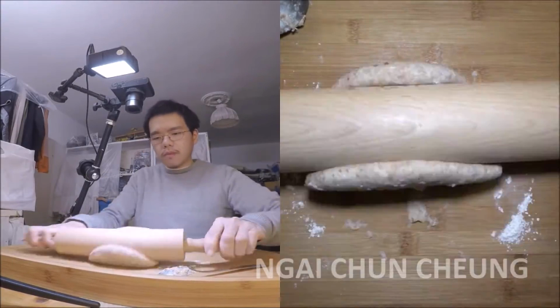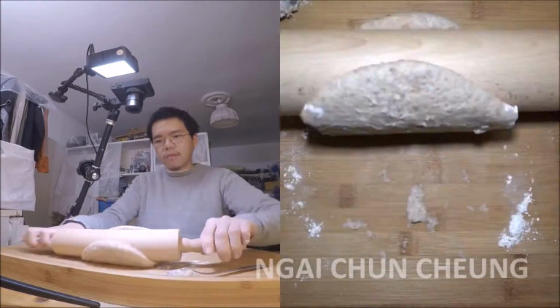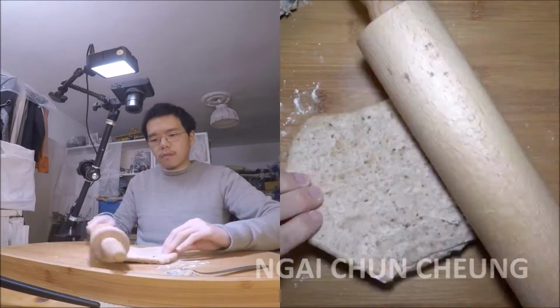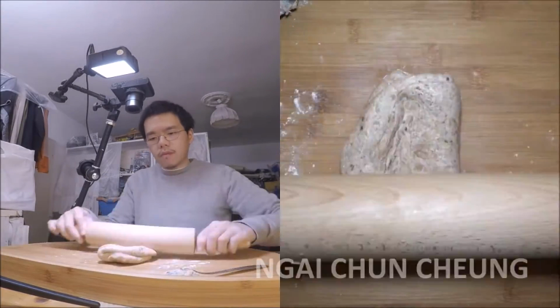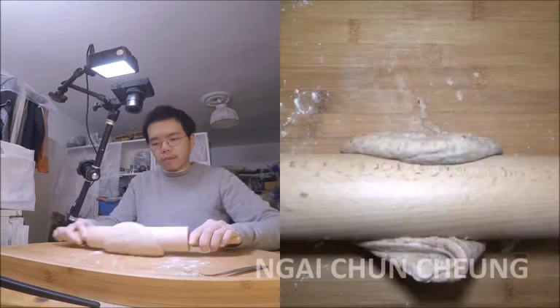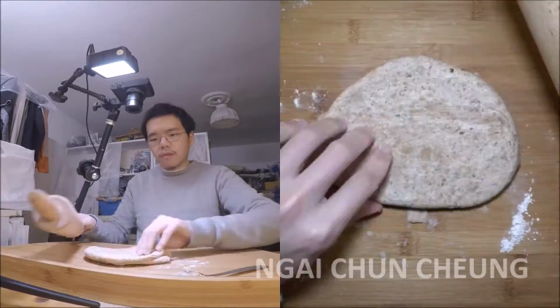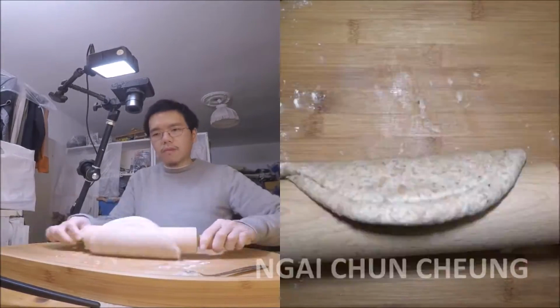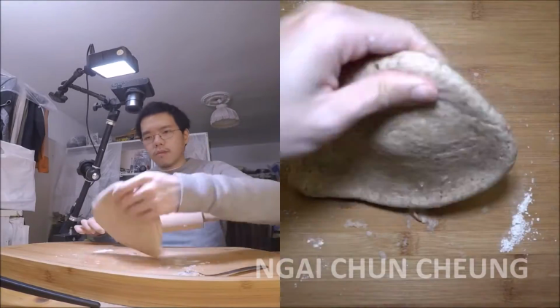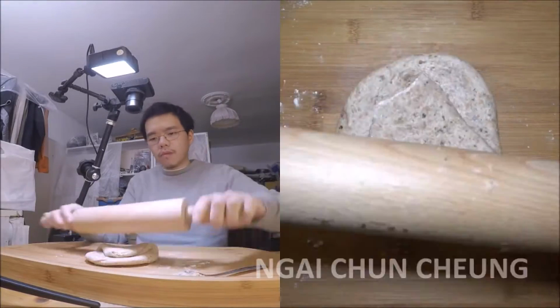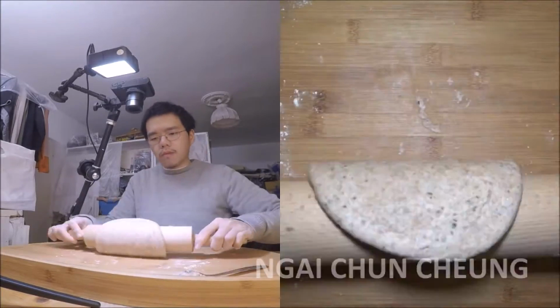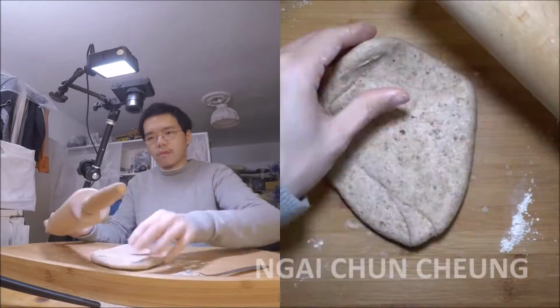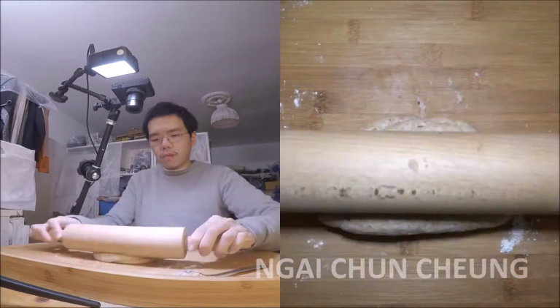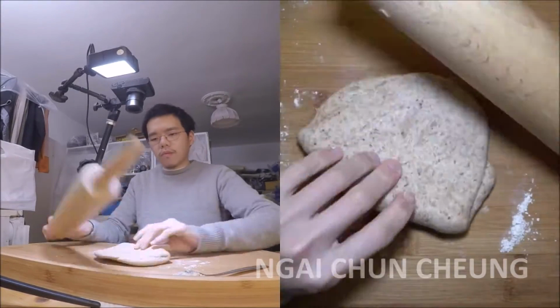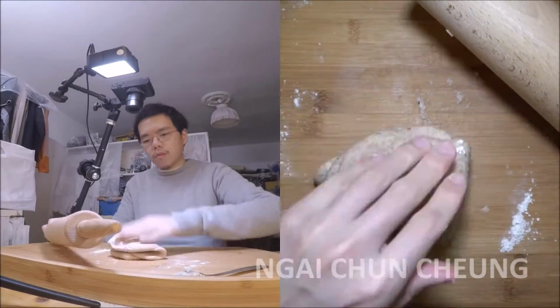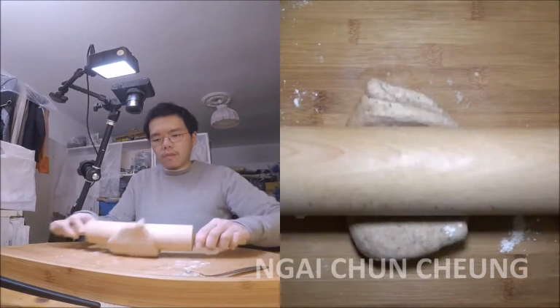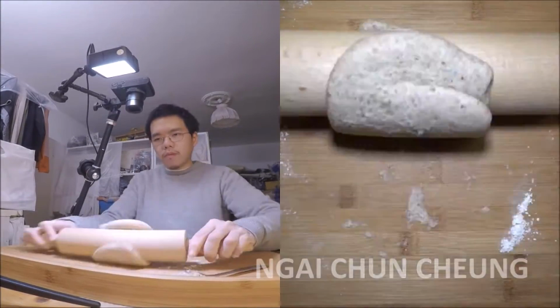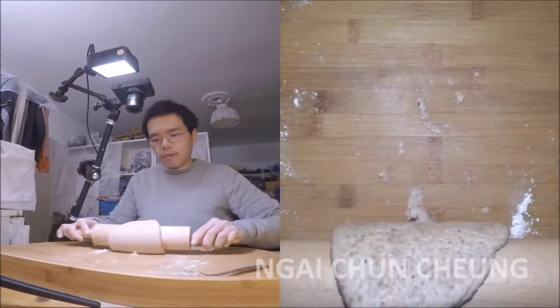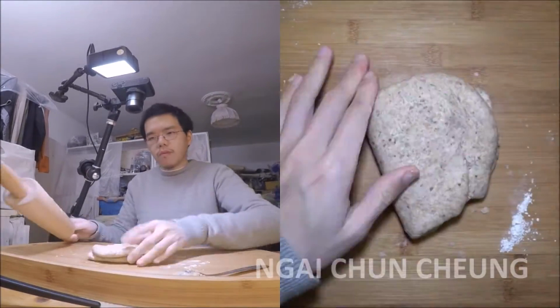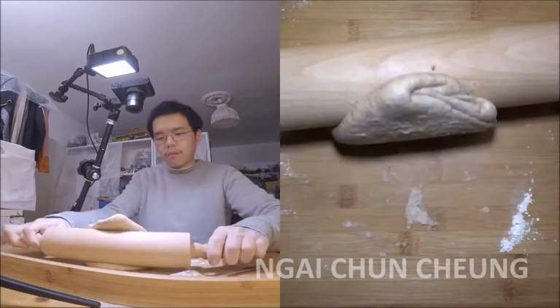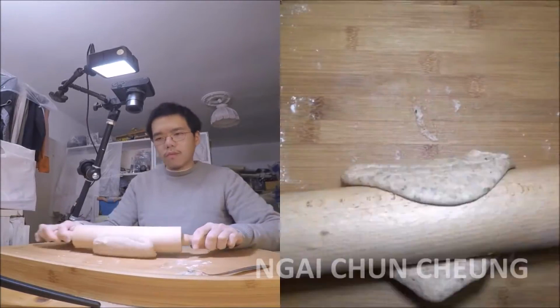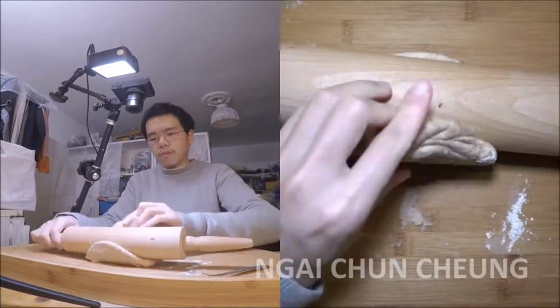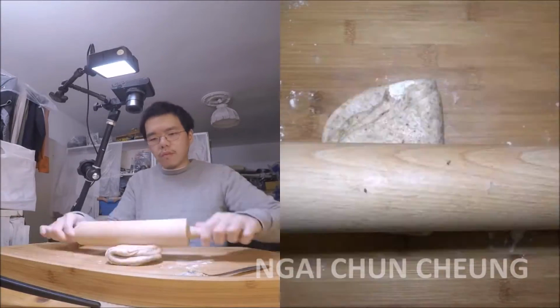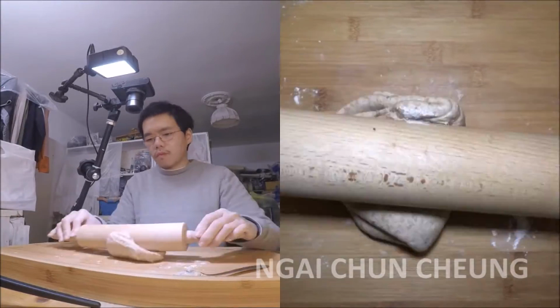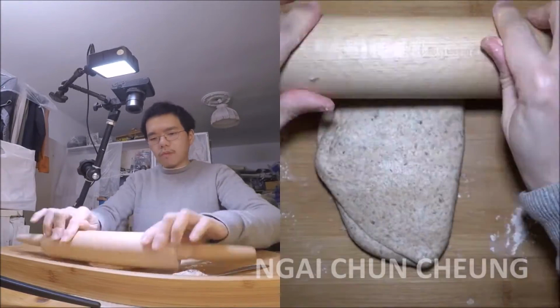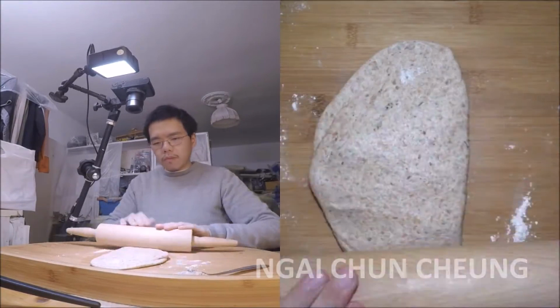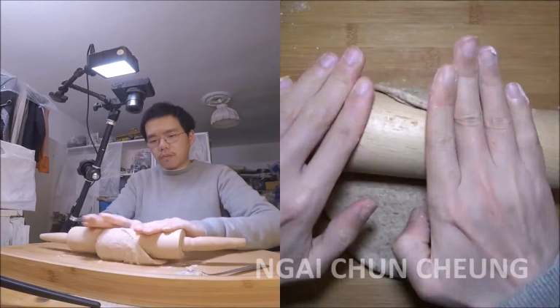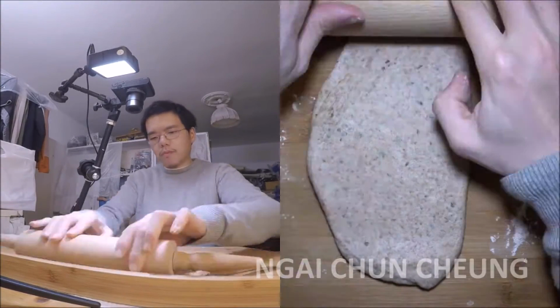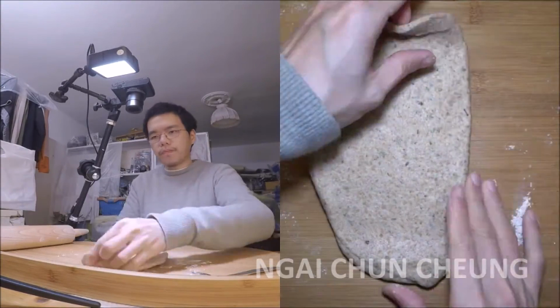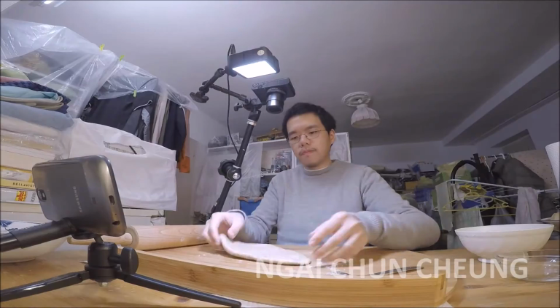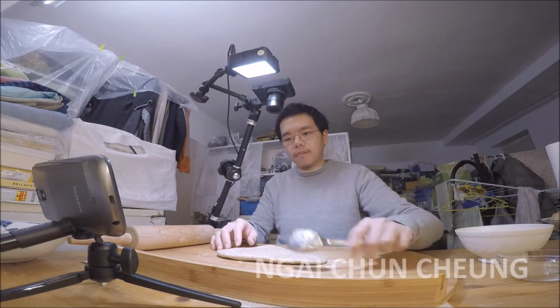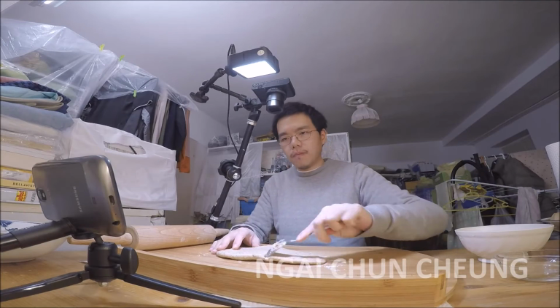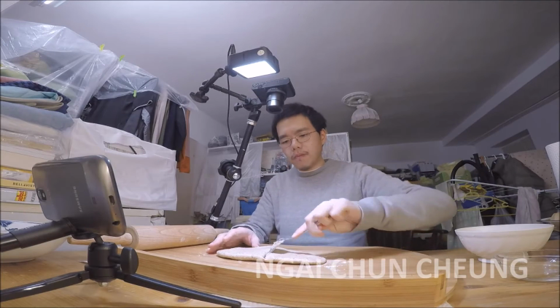I am using a rolling pin made from wood, but you can use a clean bottle too. I divide the dough into two pieces.